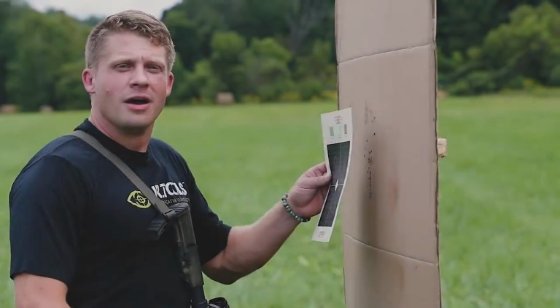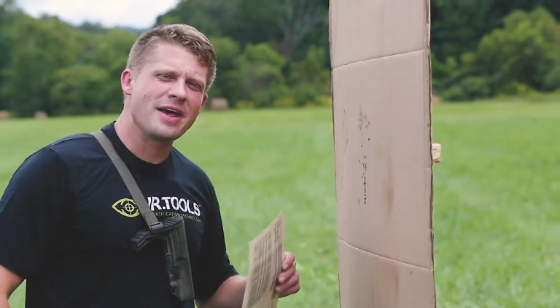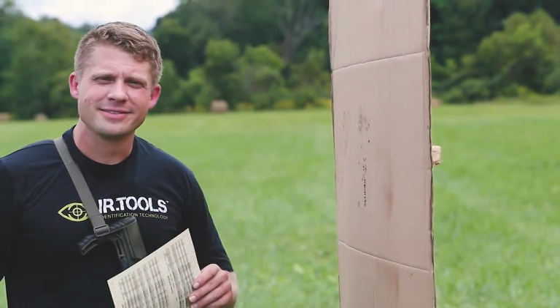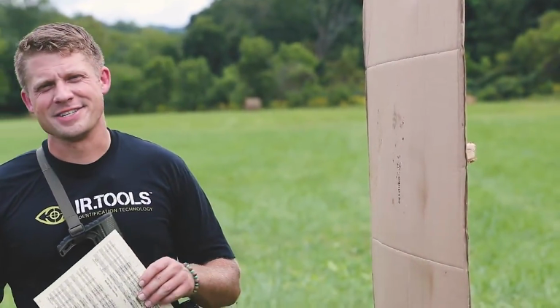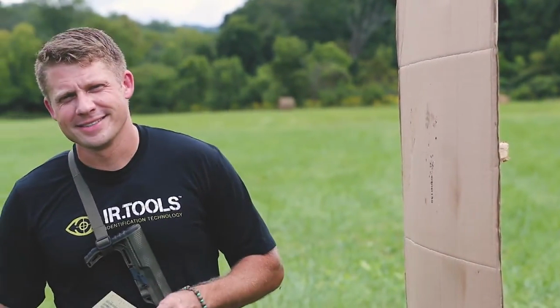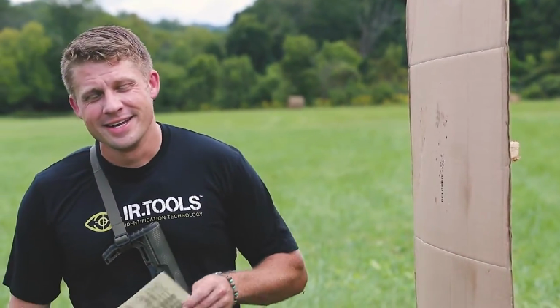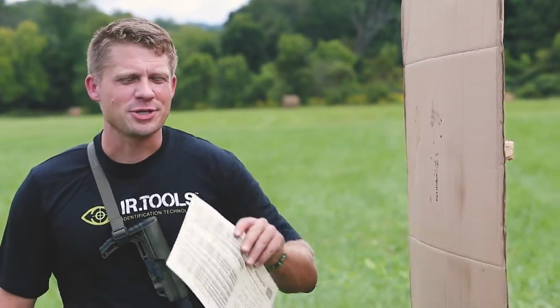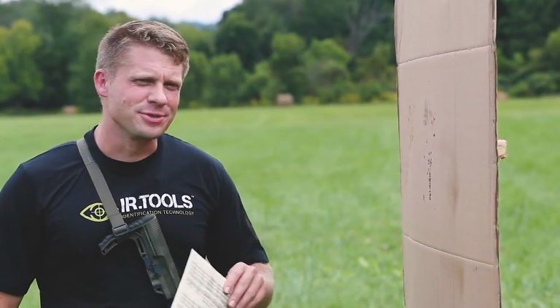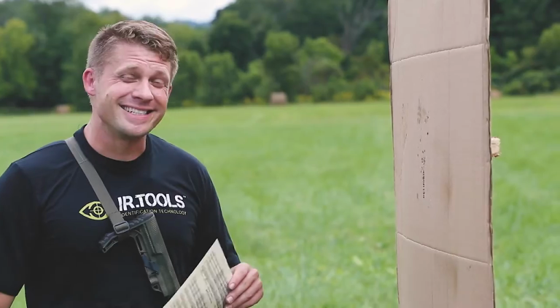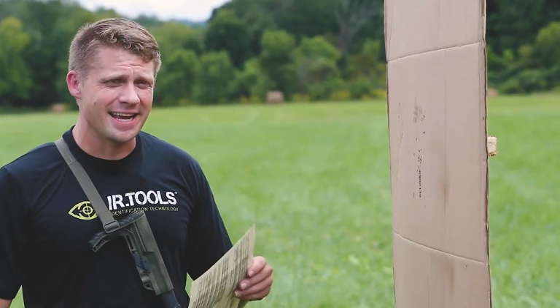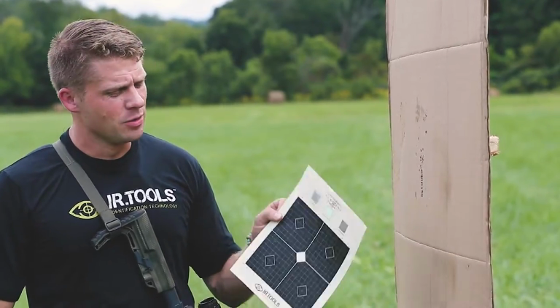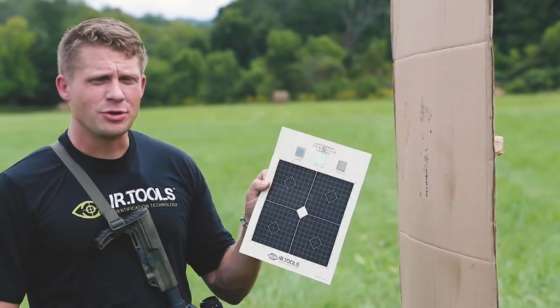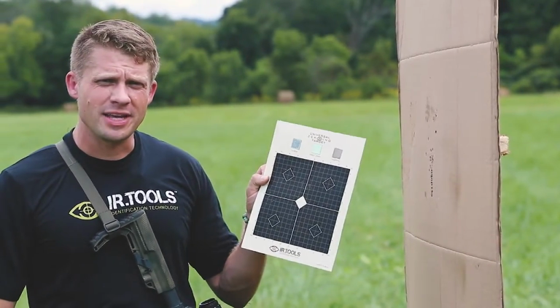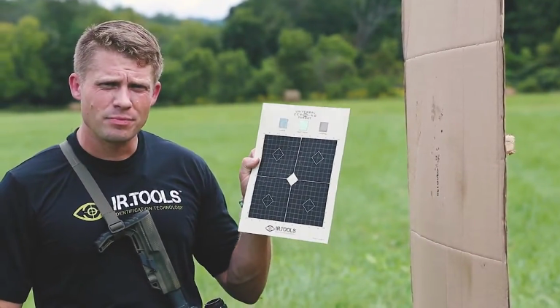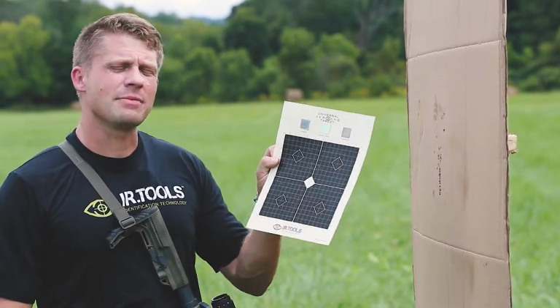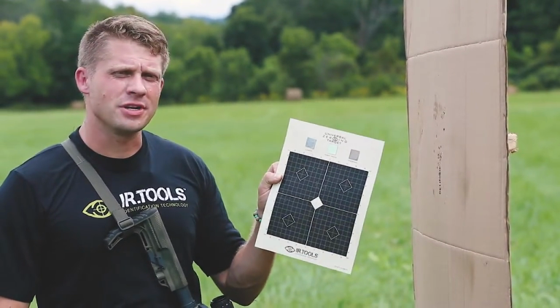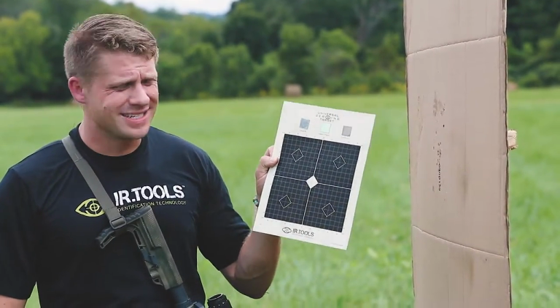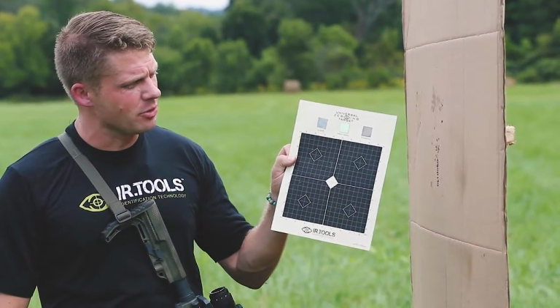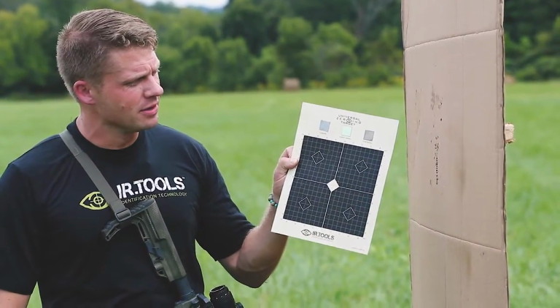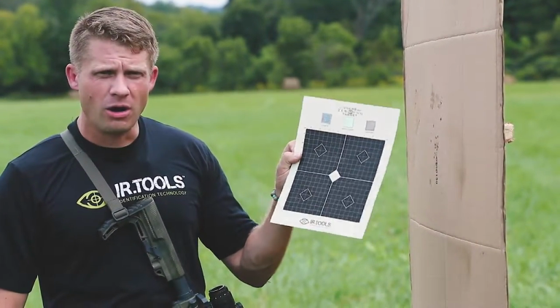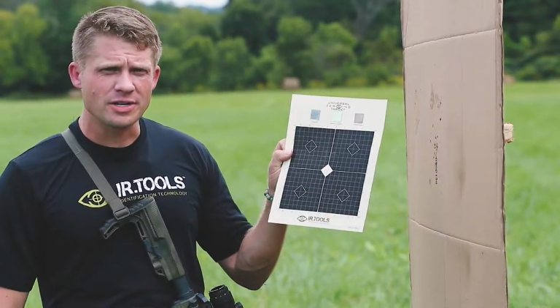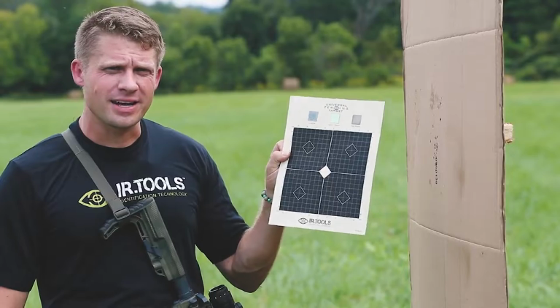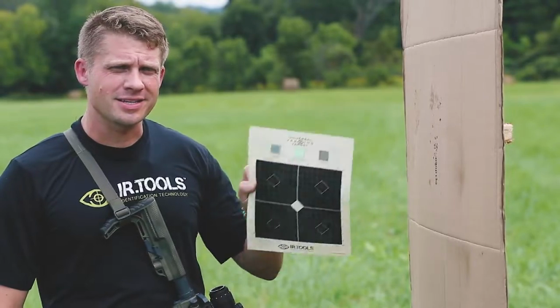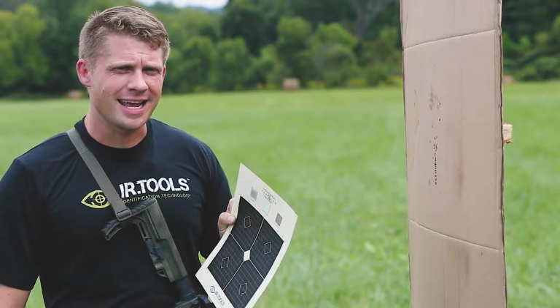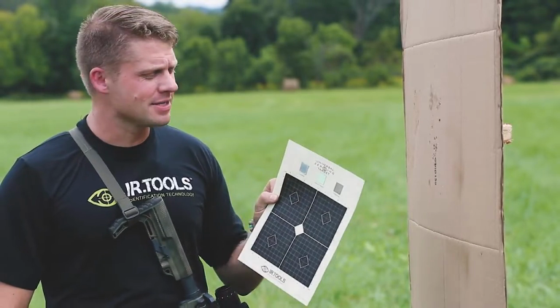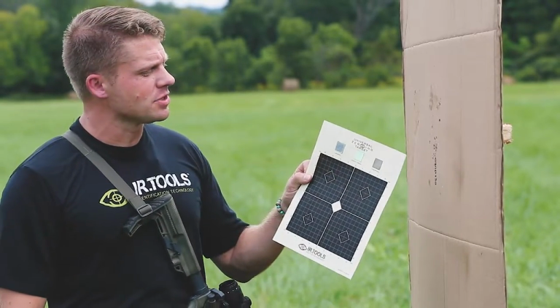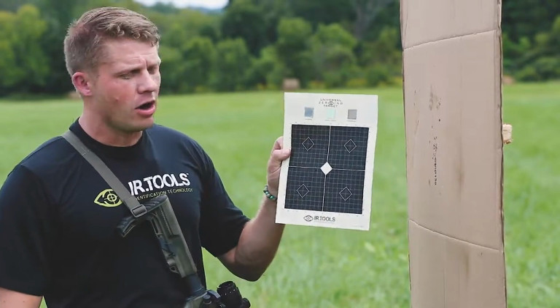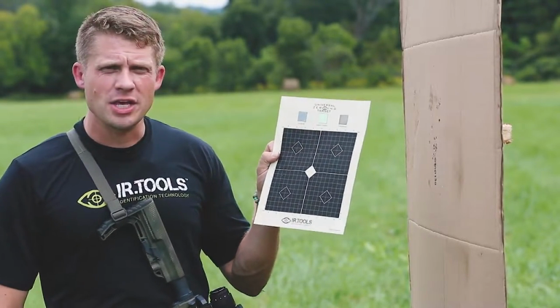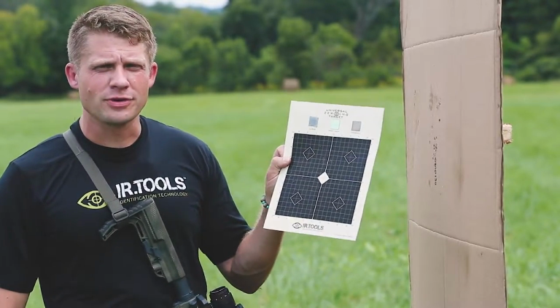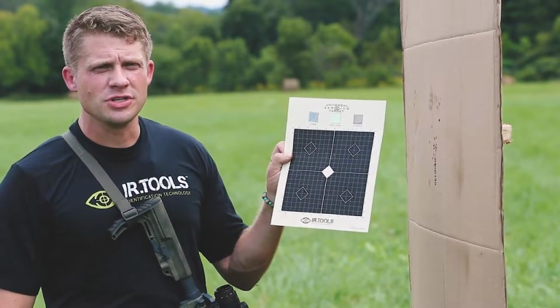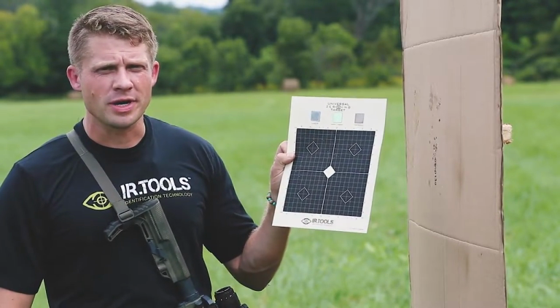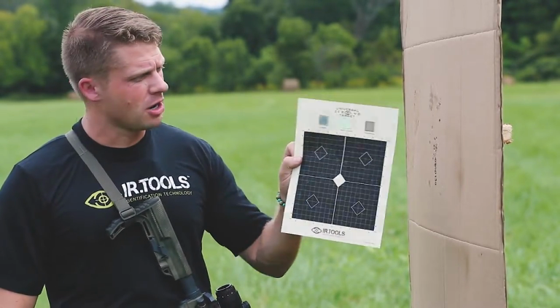Oh hey there! Didn't see you. Chase with IR Tools, and today we are doing the practical application of zeroing all of our different optics and aiming systems on the universal zeroing target.